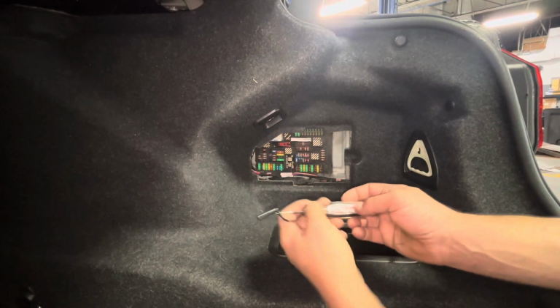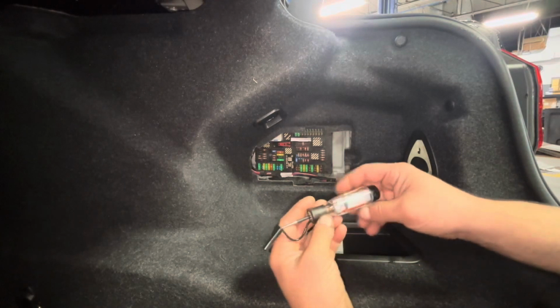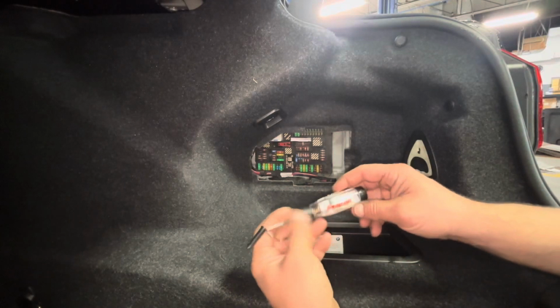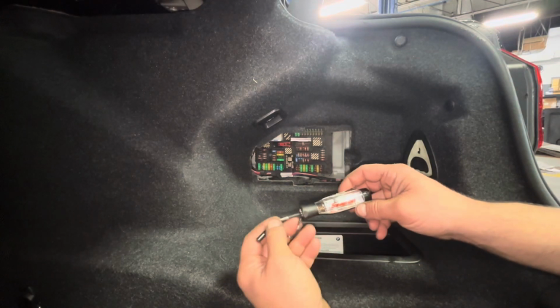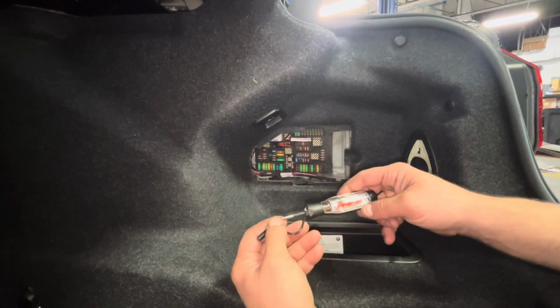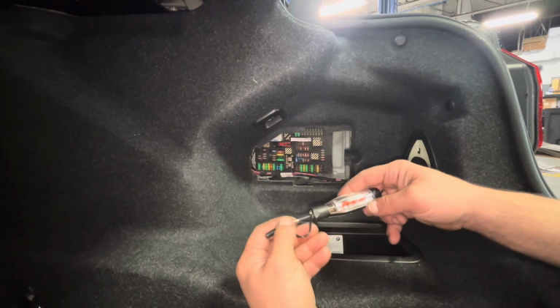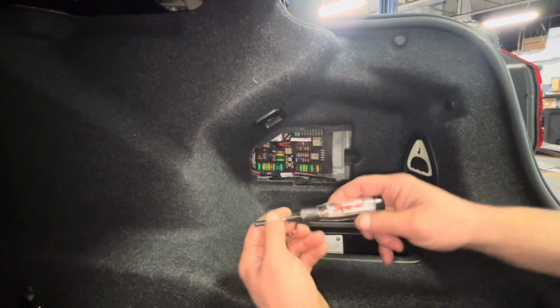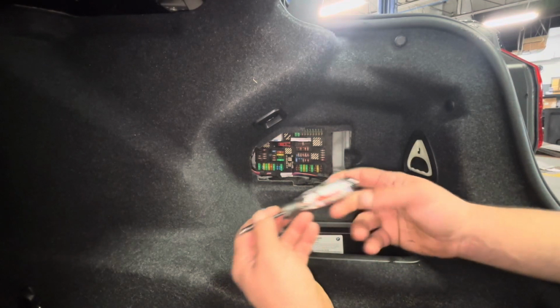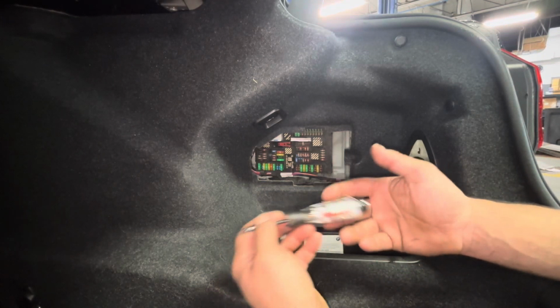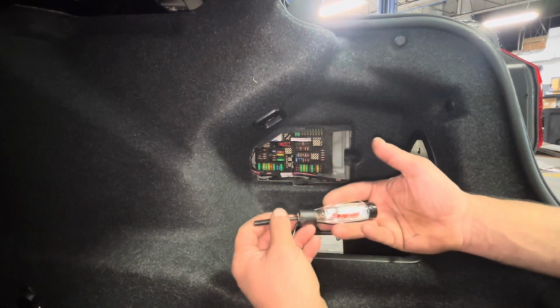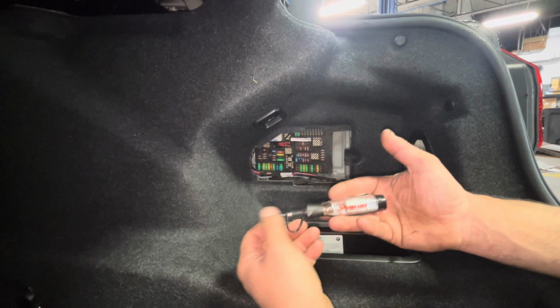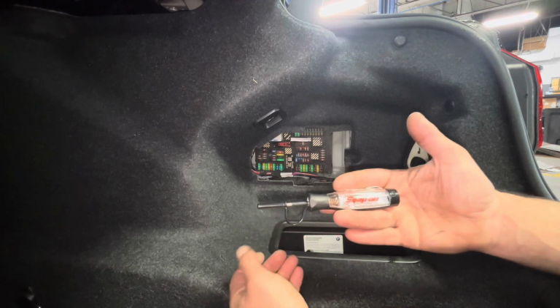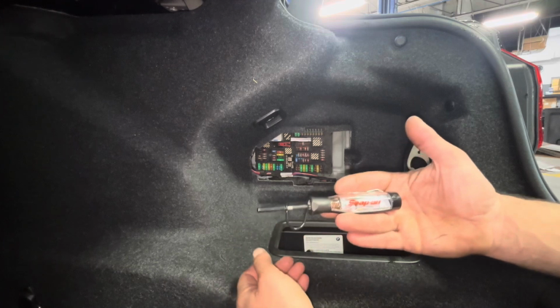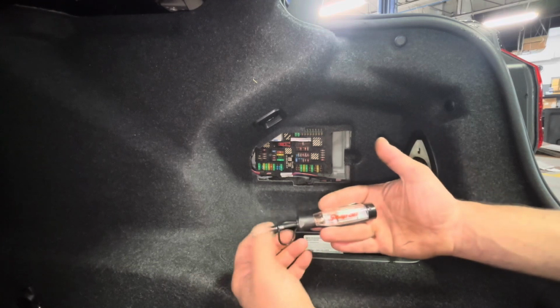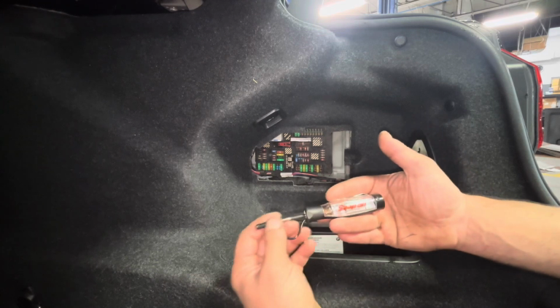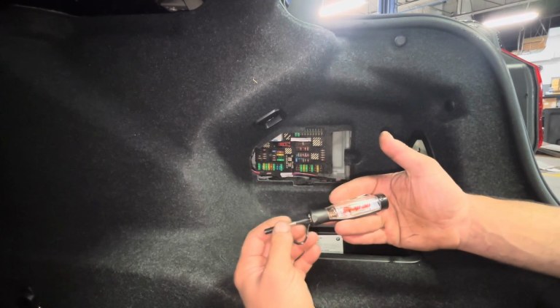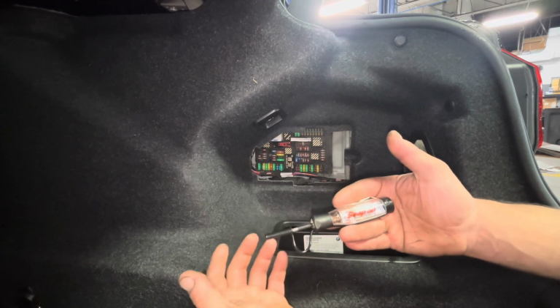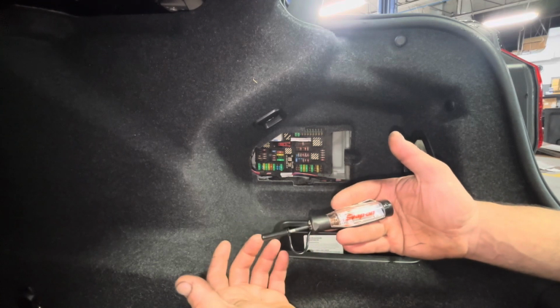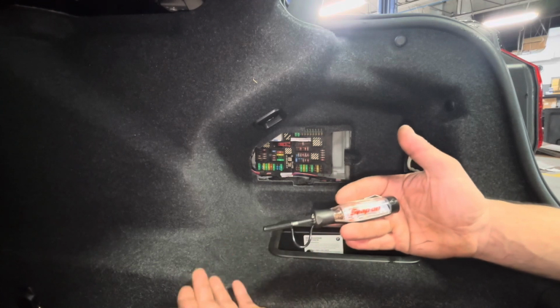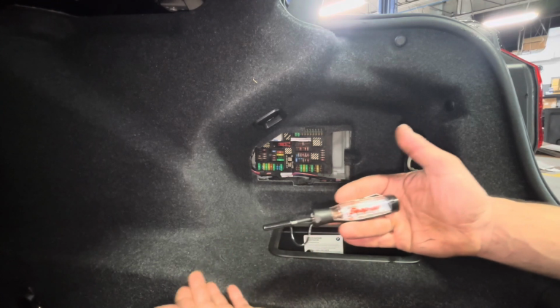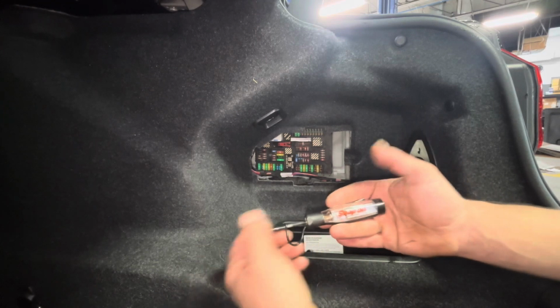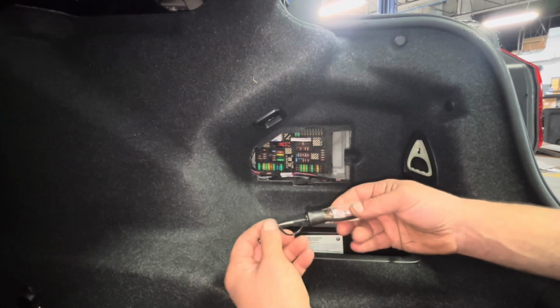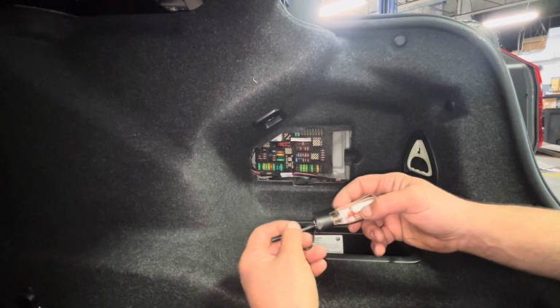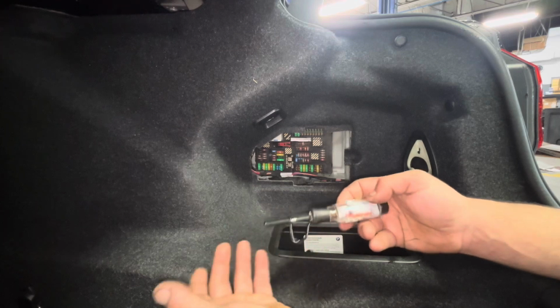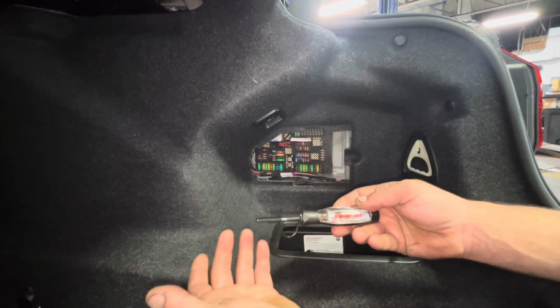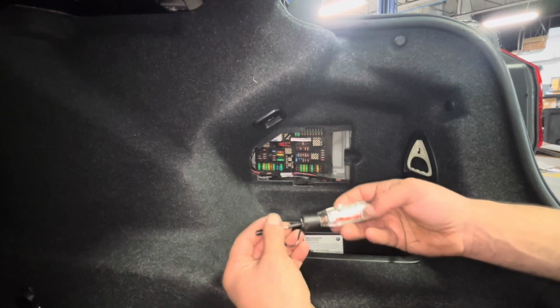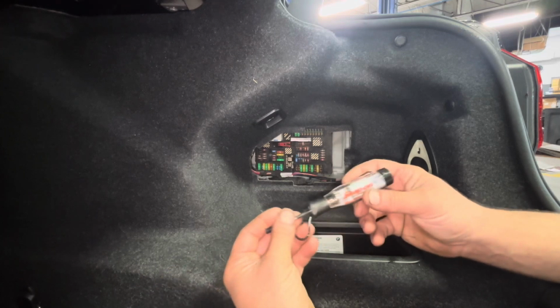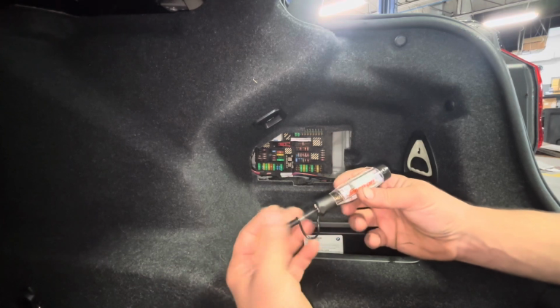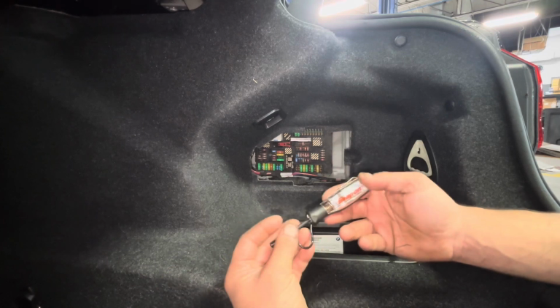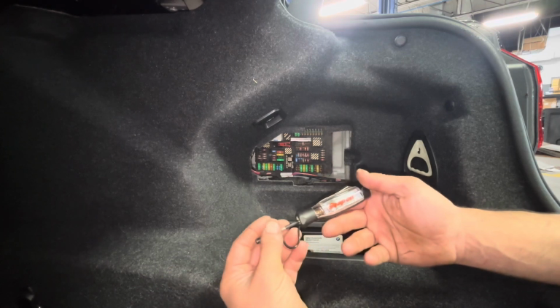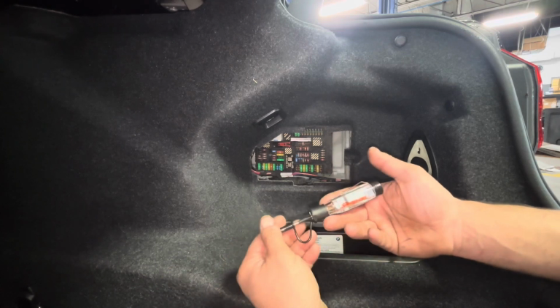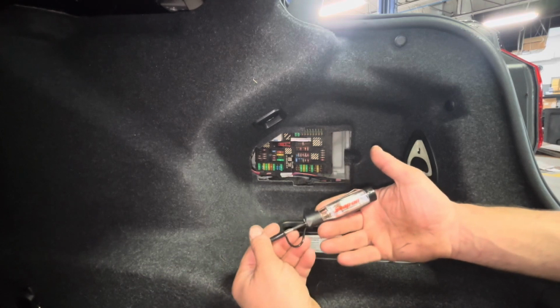Today I'm just making a quick video talking about this tool I just picked up. The Snap-on guy came to the shop and it was a pretty easy sell — pretty much every mechanic that works here picked one of these up. I think they were 50 or 60 bucks. It's a wireless test light; I've never really seen one before.